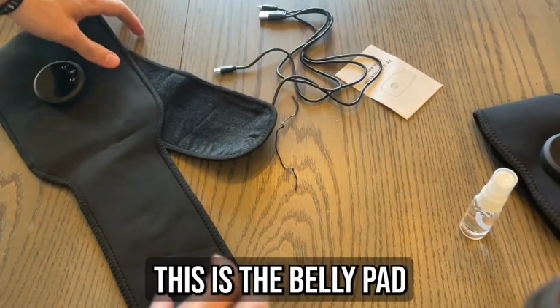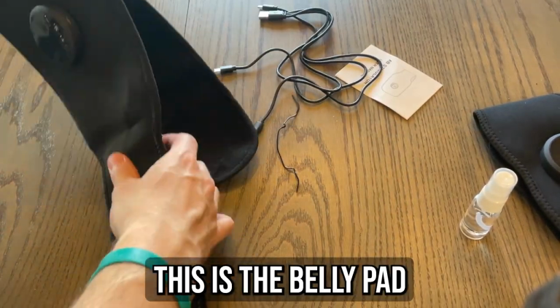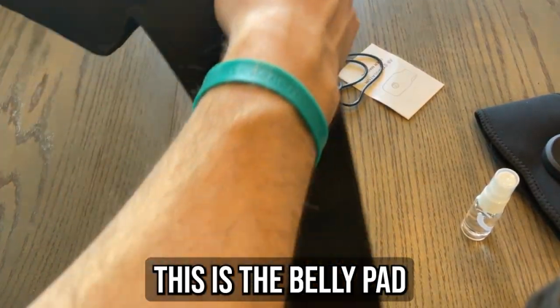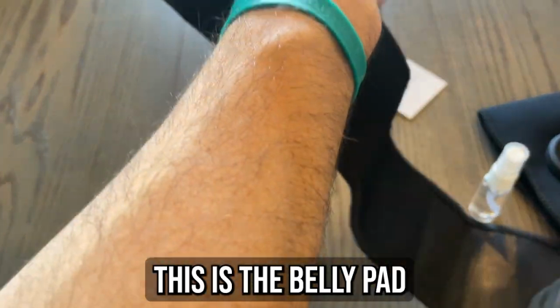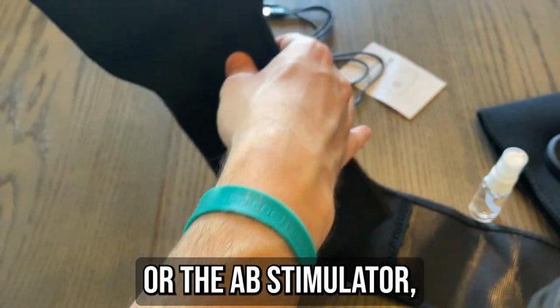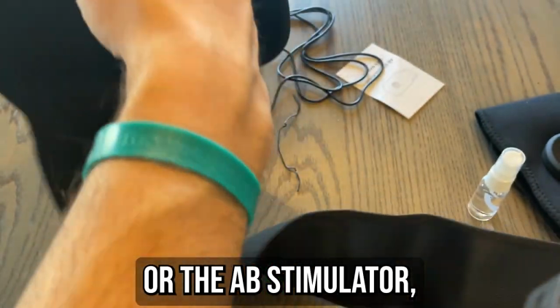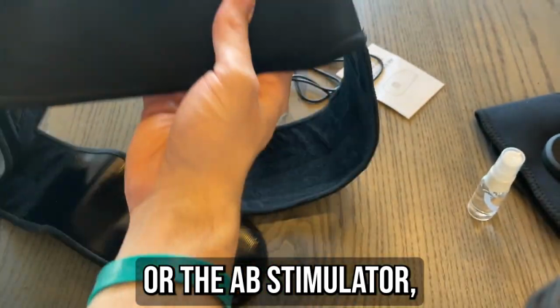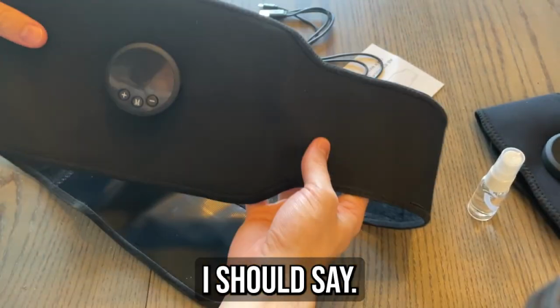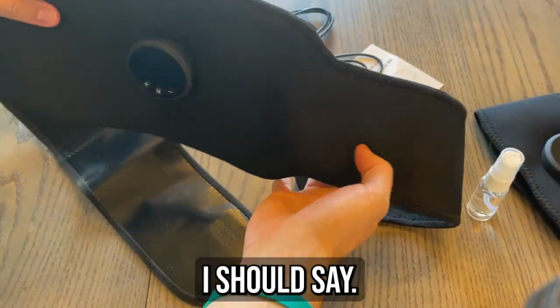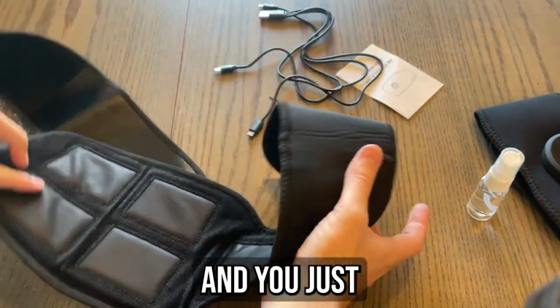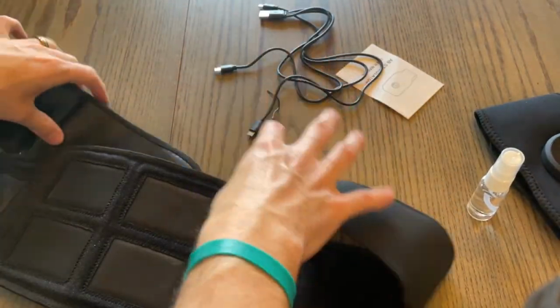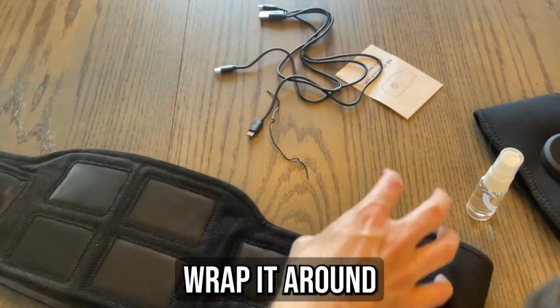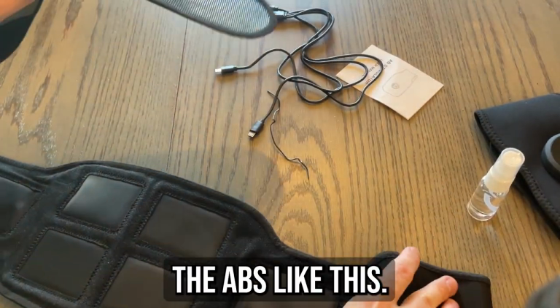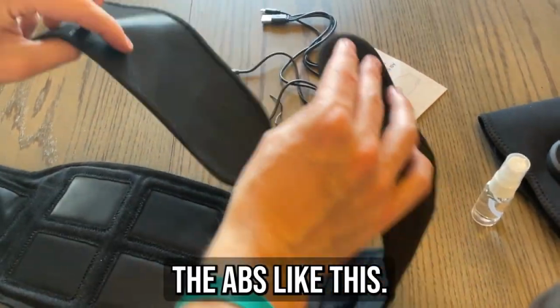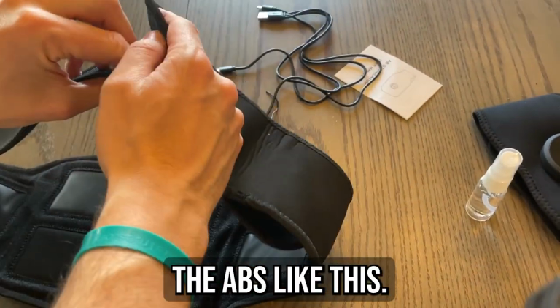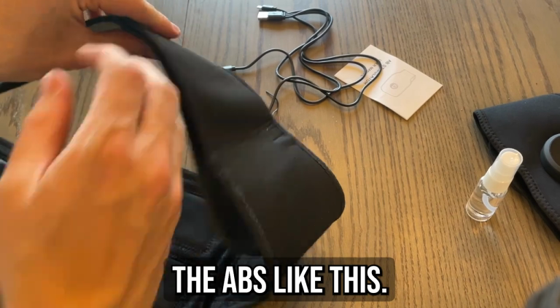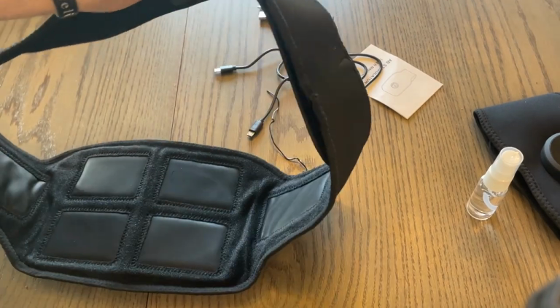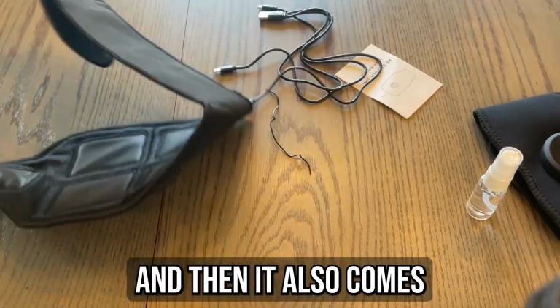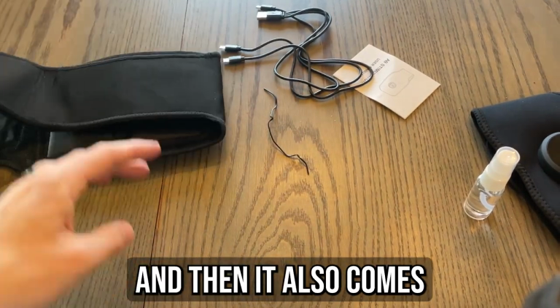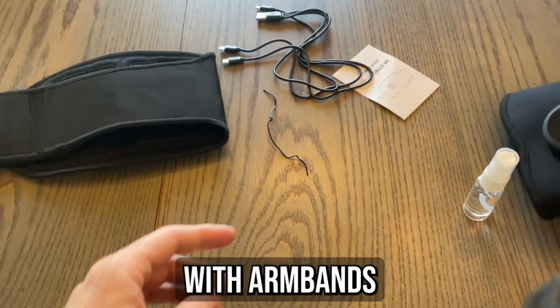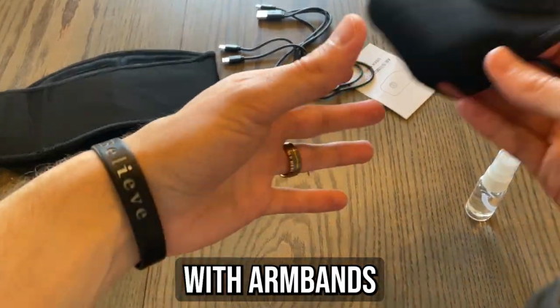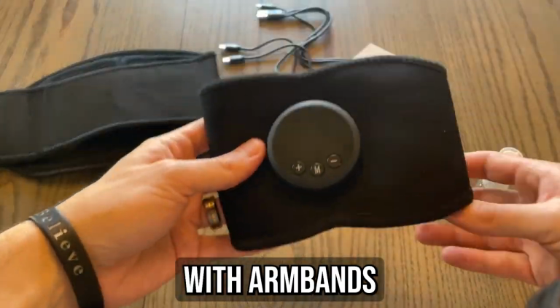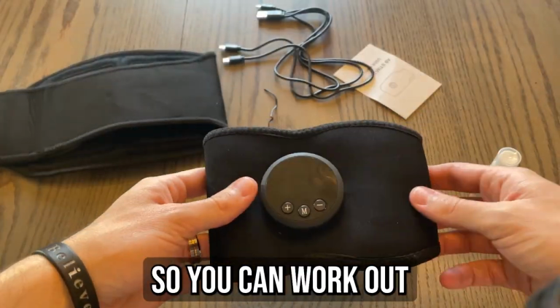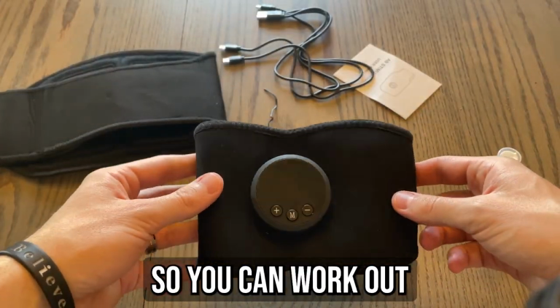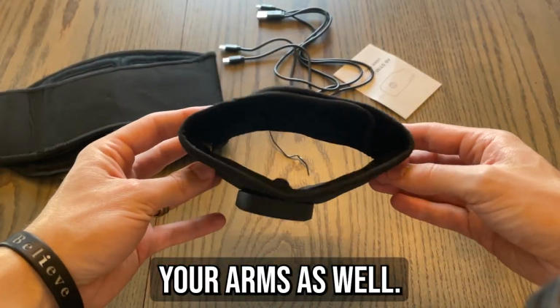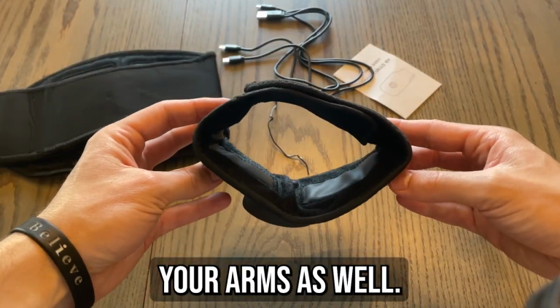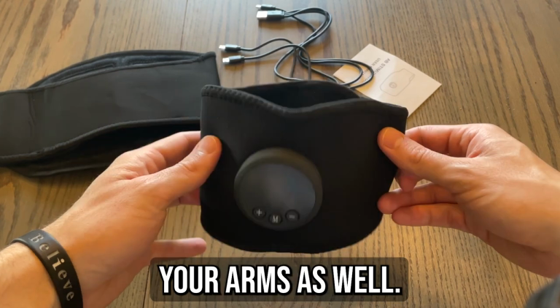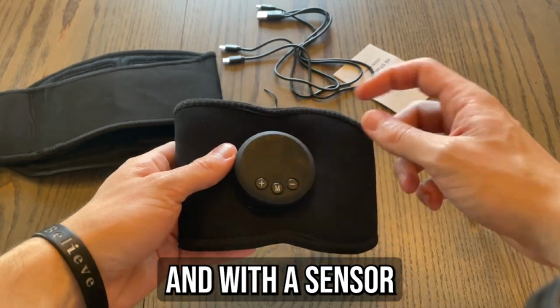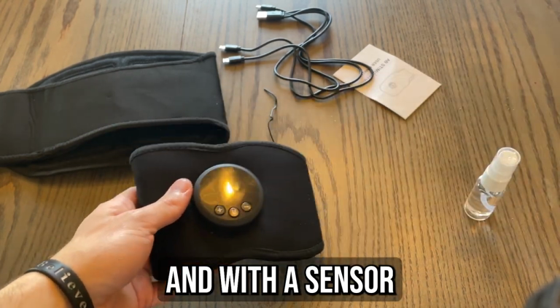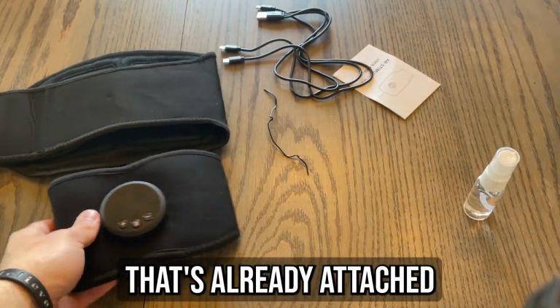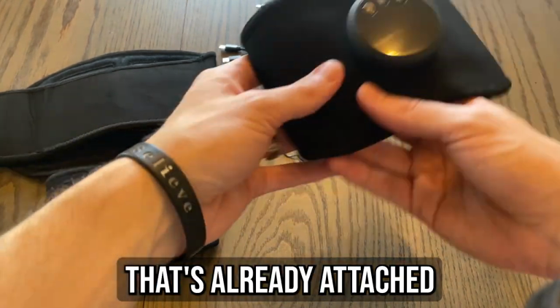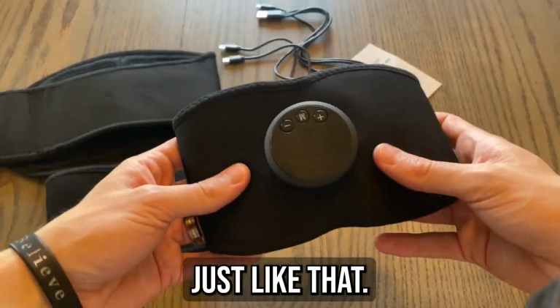This is the ab stimulator and you just wrap it around the abs like this. It also comes with arm bands so you can work out your arms as well, with a sensor that's already attached, just like that.